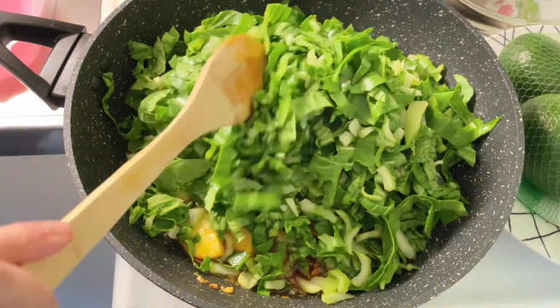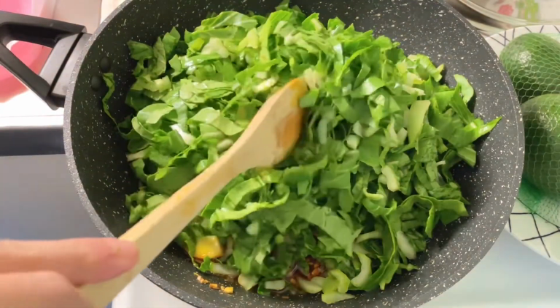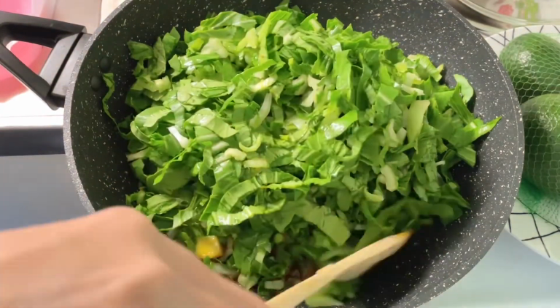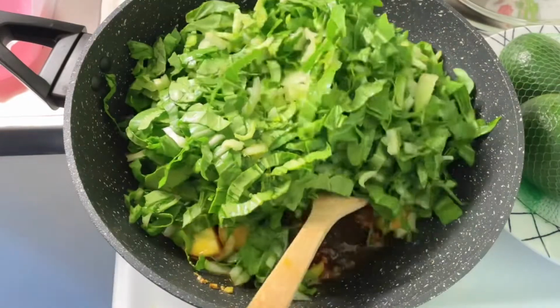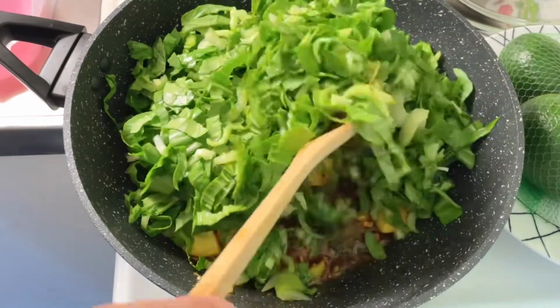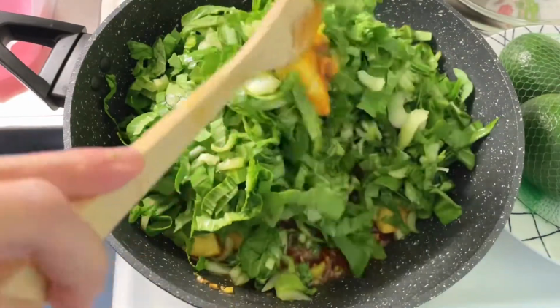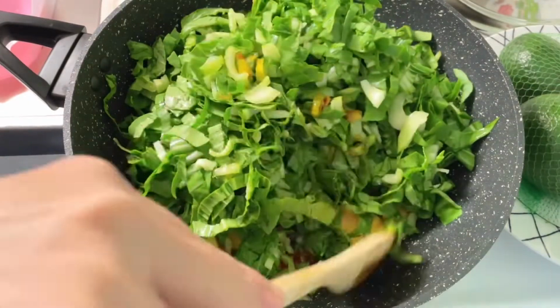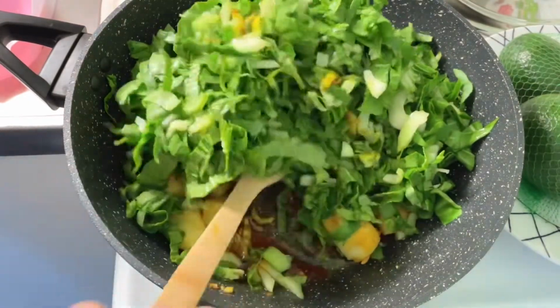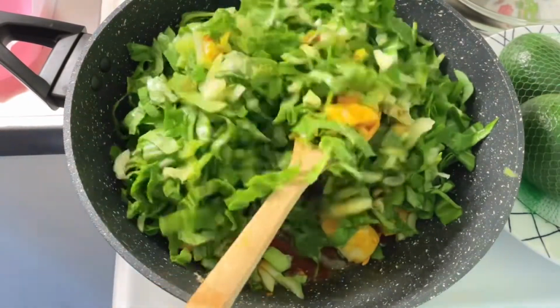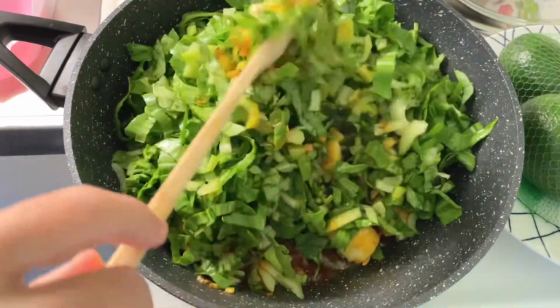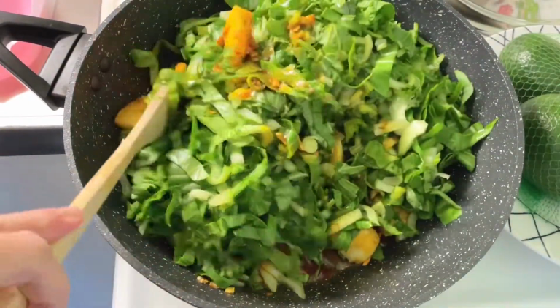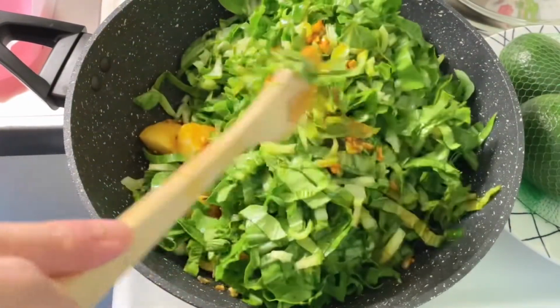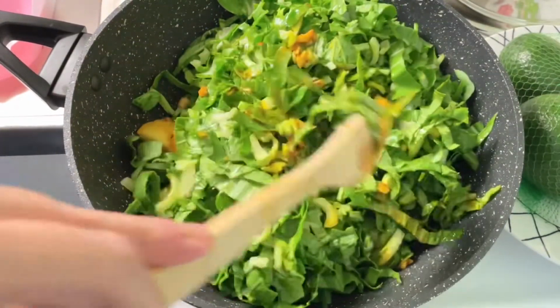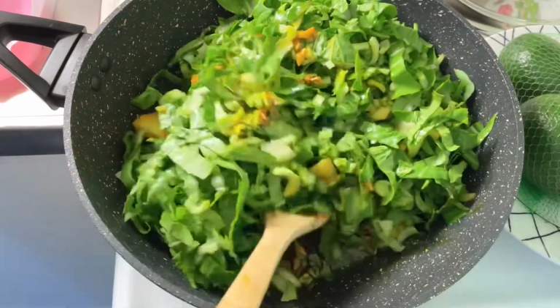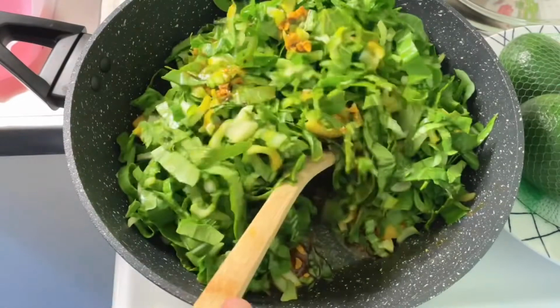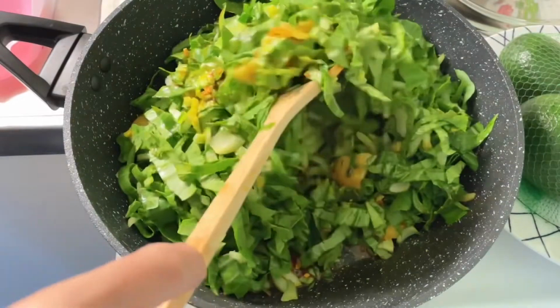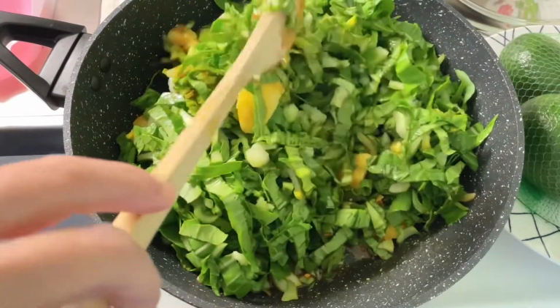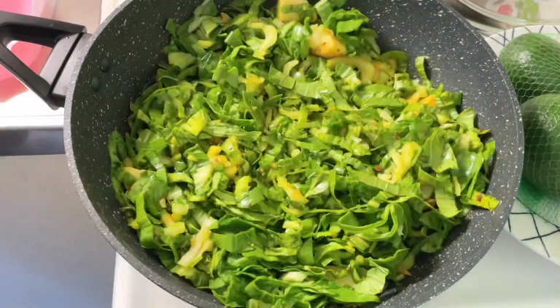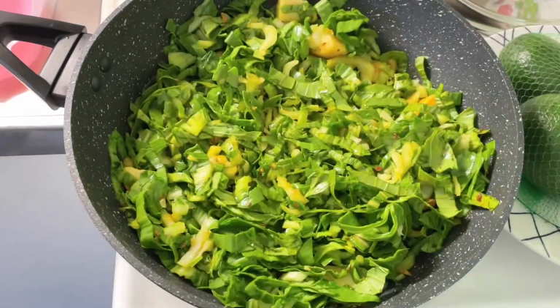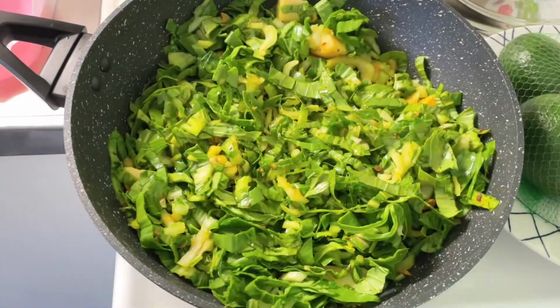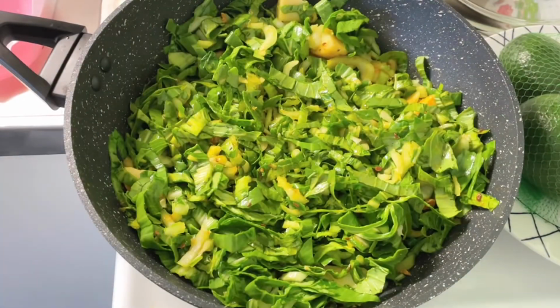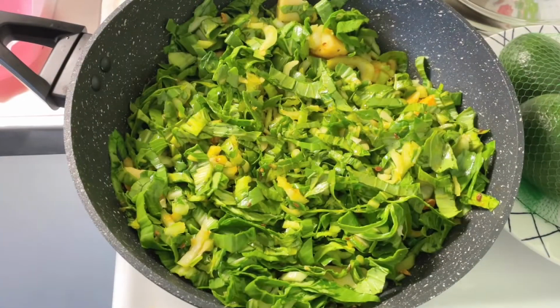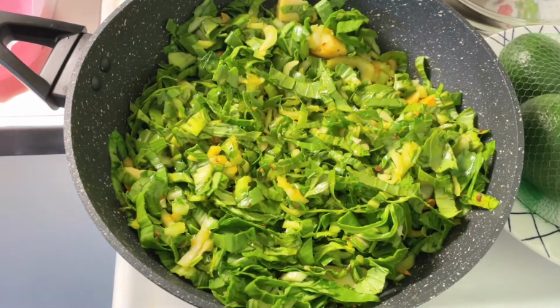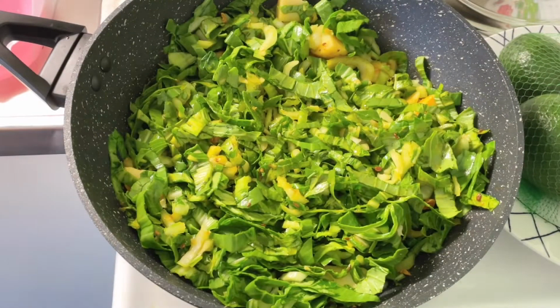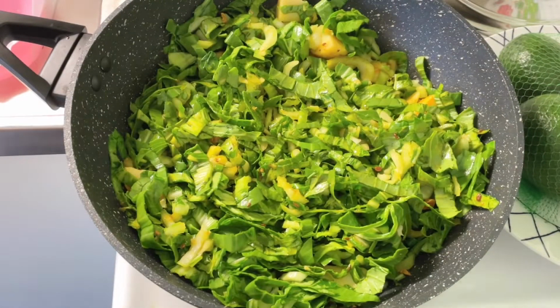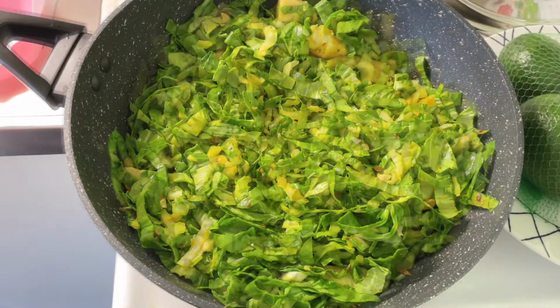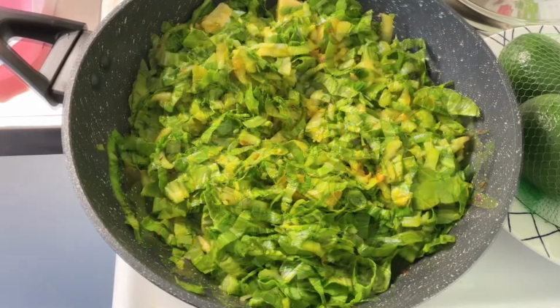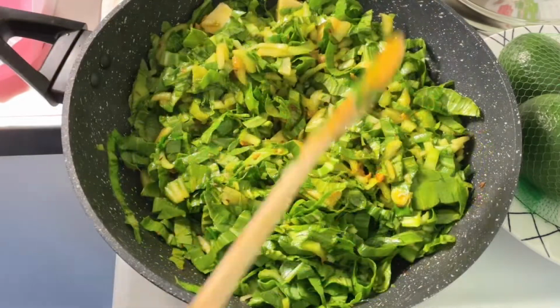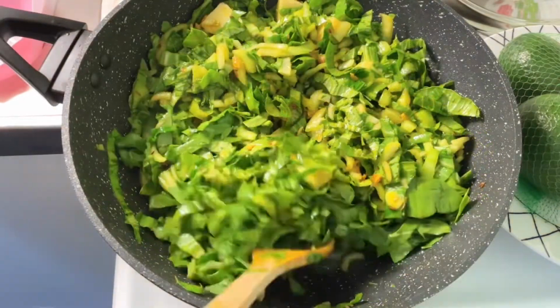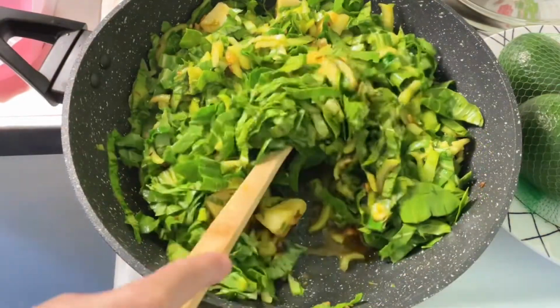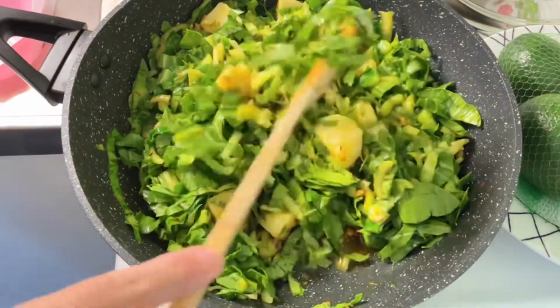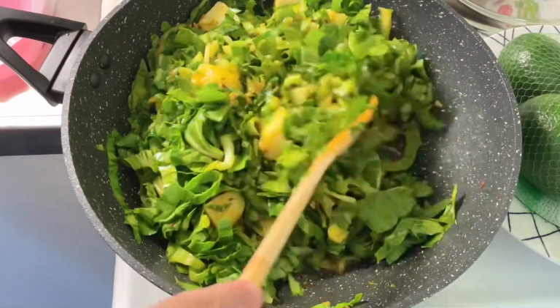Give it a good mix and stir-fry on high heat until the bok choy wilts. There must be no excess moisture left in the pan. Keep stirring in between.